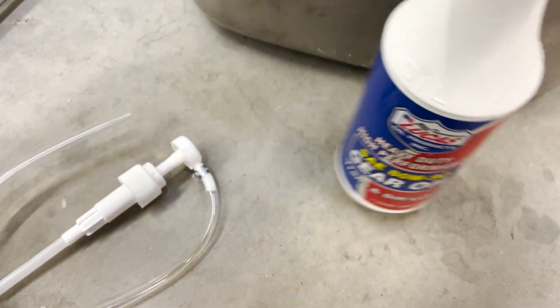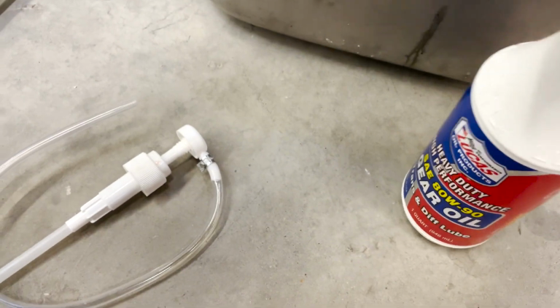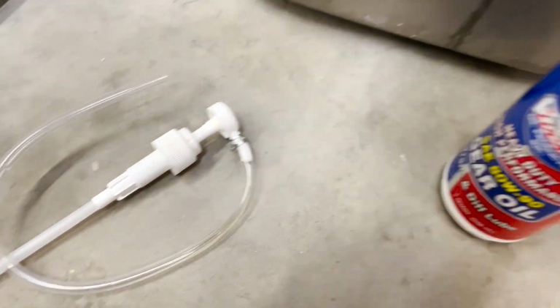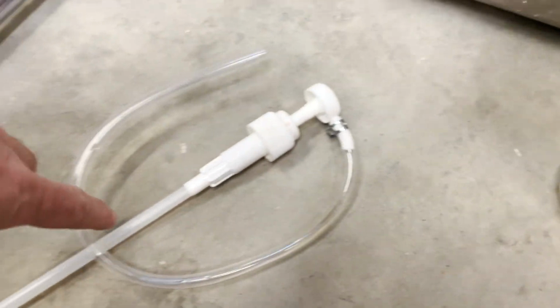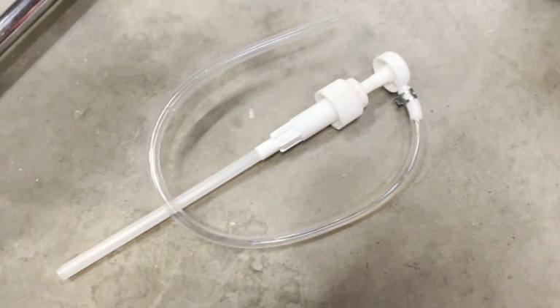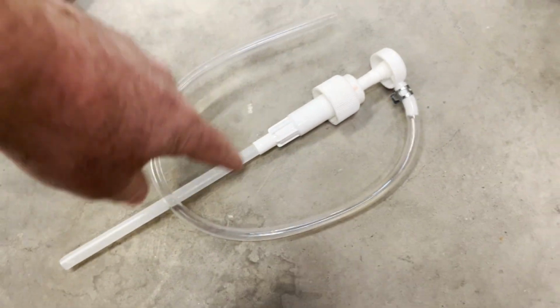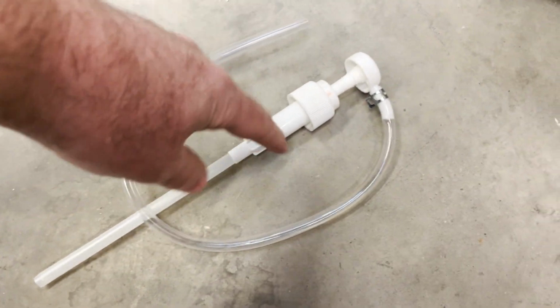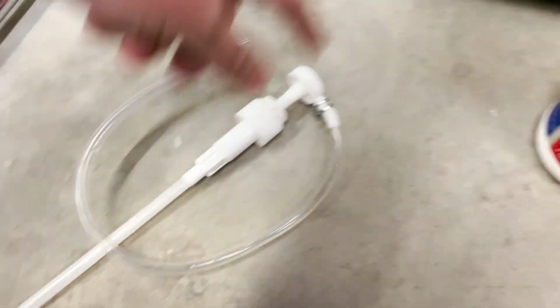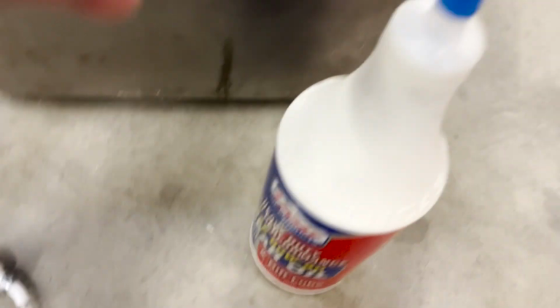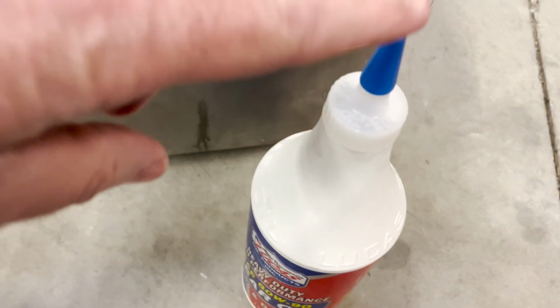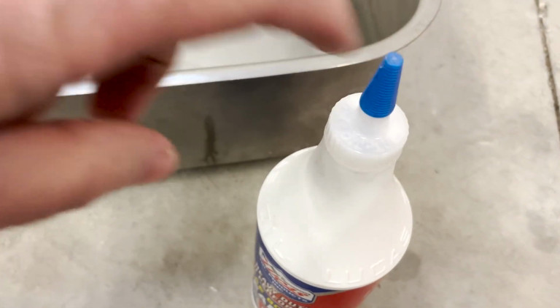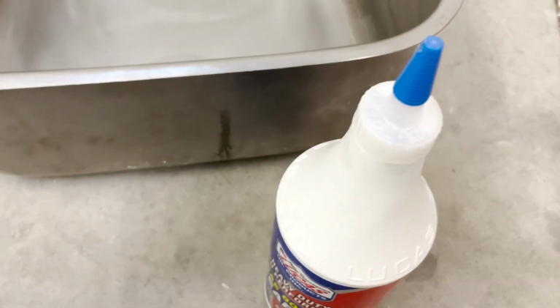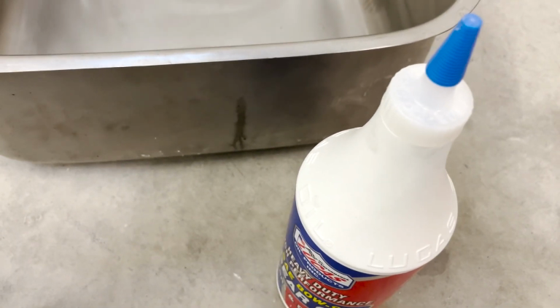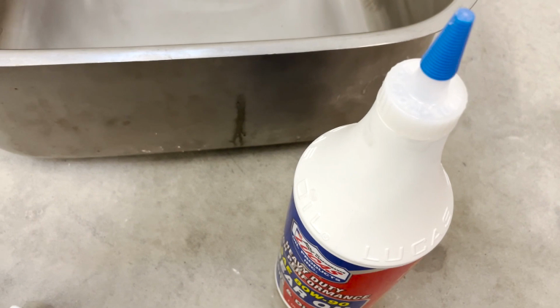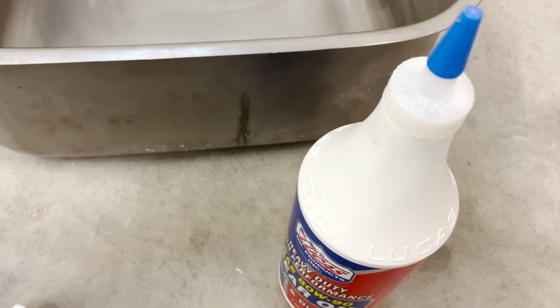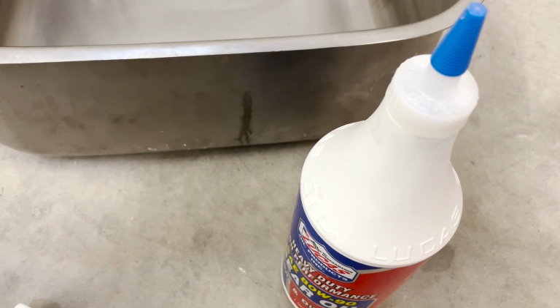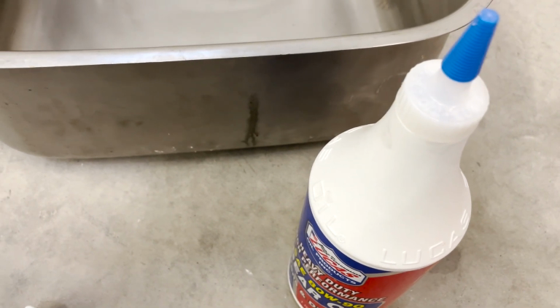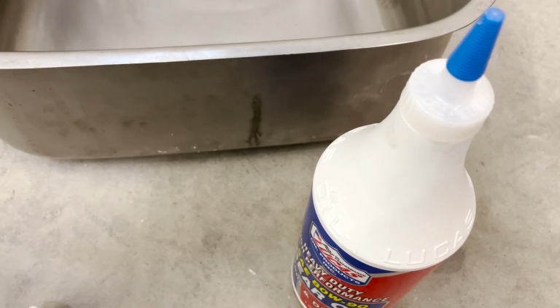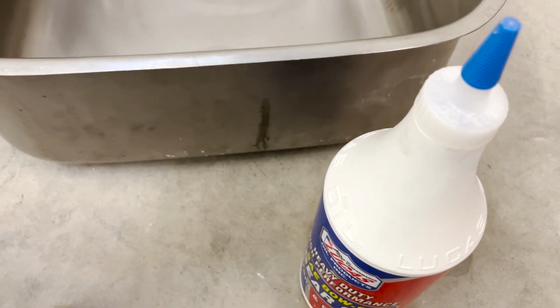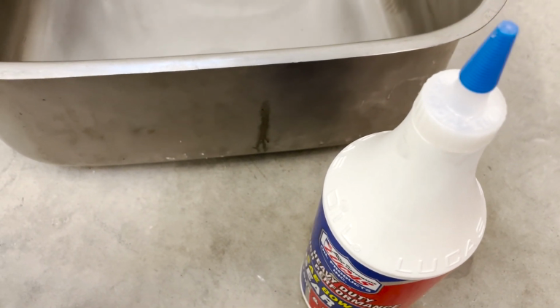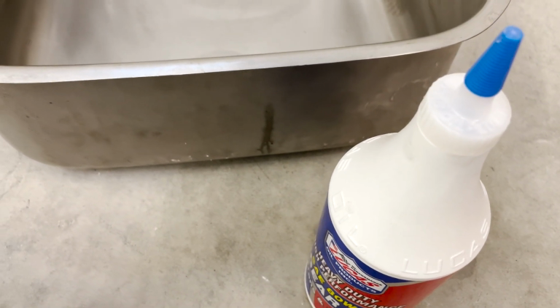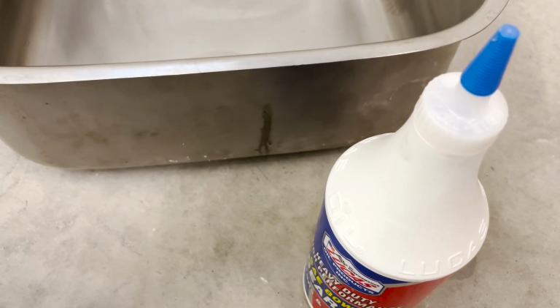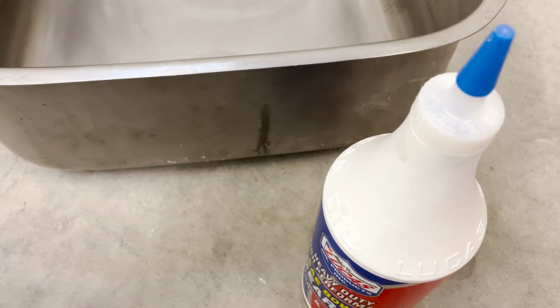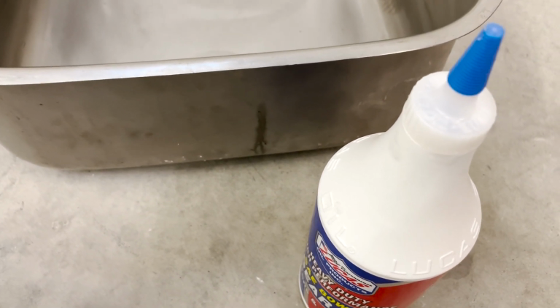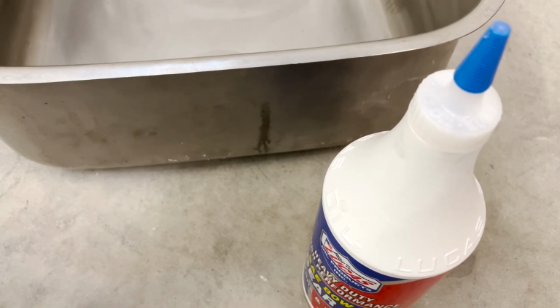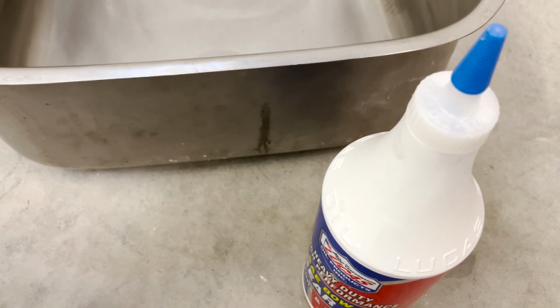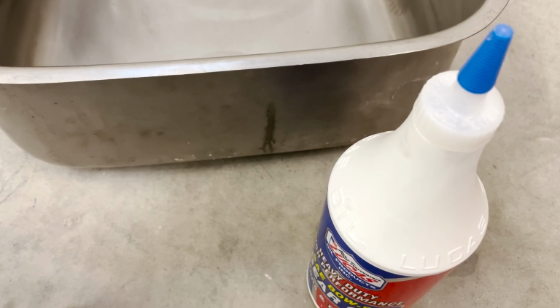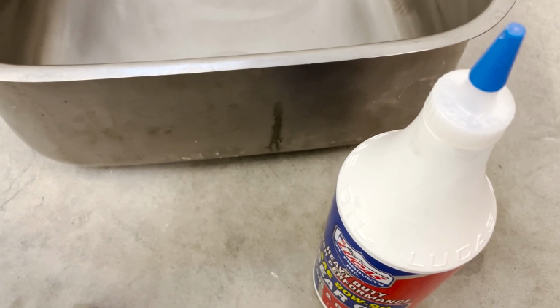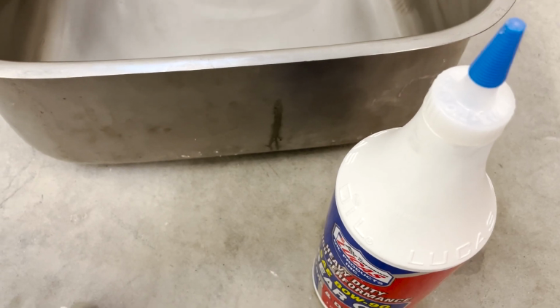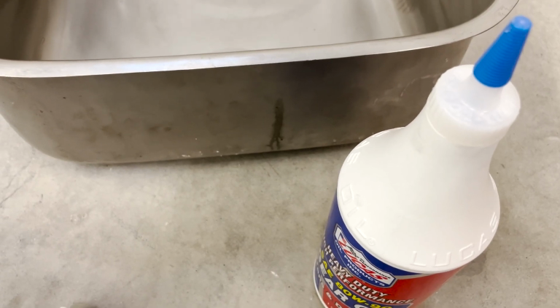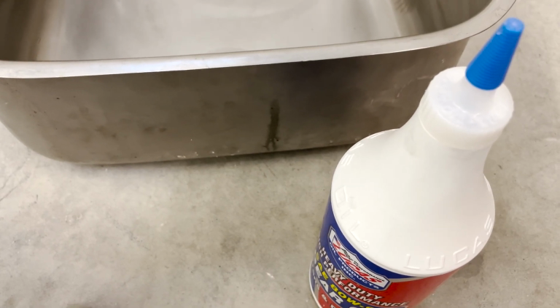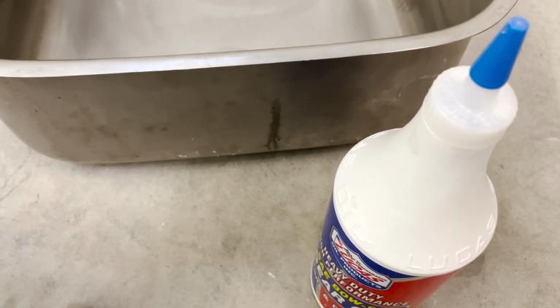Lastly, you'll need a pump. This pump goes in the bottle so that you can get the oil into the rear differential without spilling a whole bunch and making a mess. So that's what you need to complete this job.